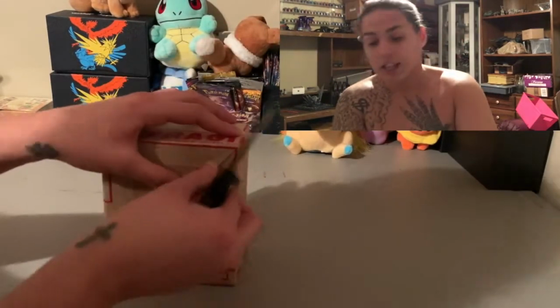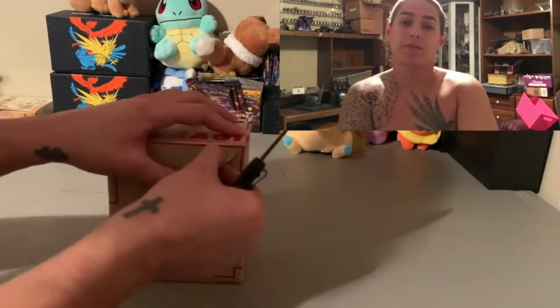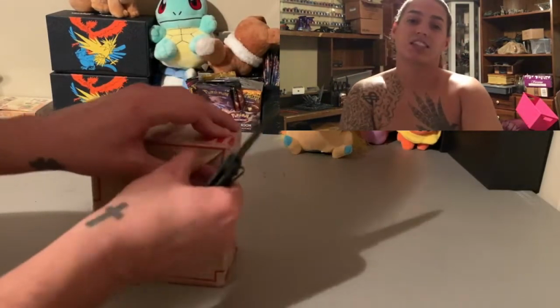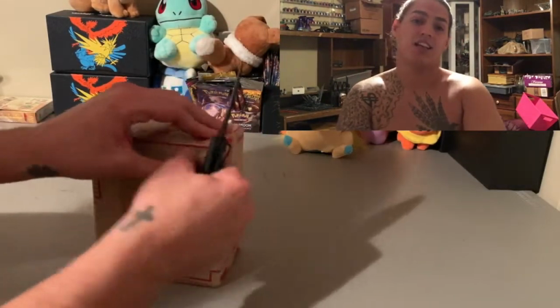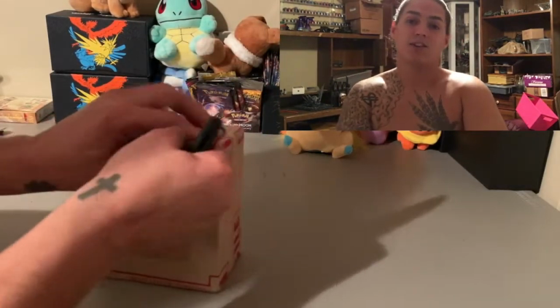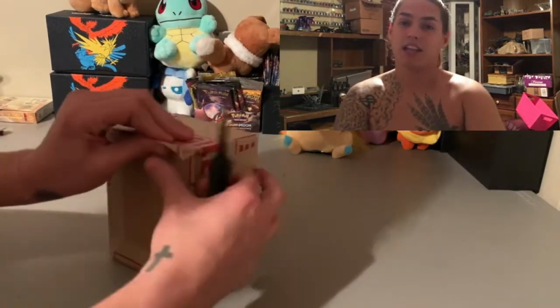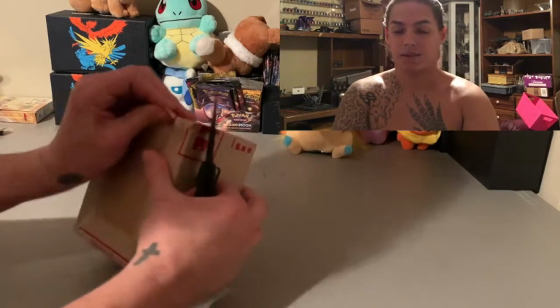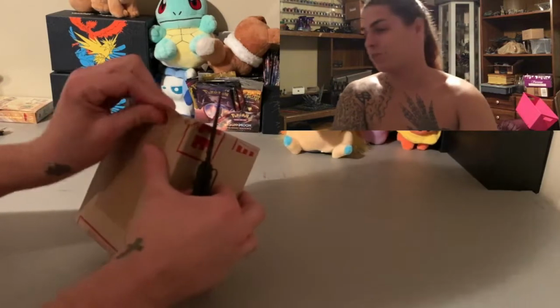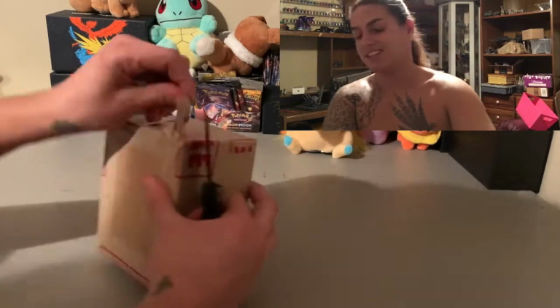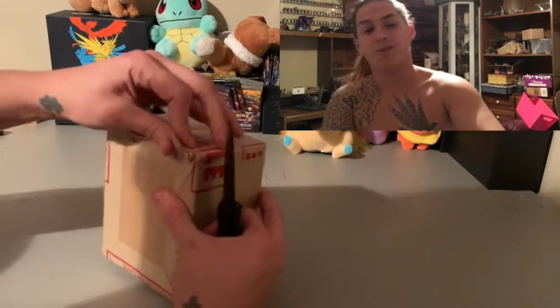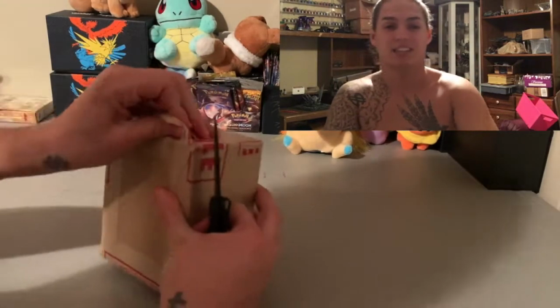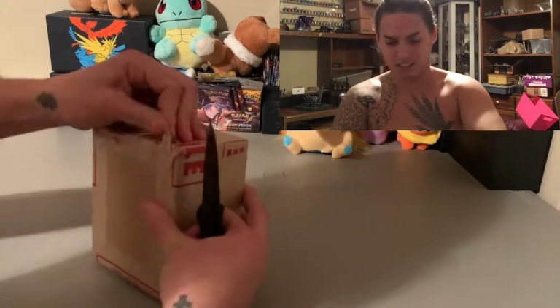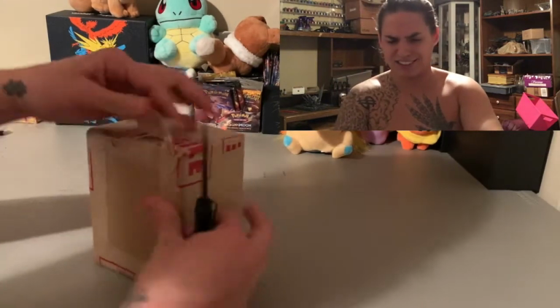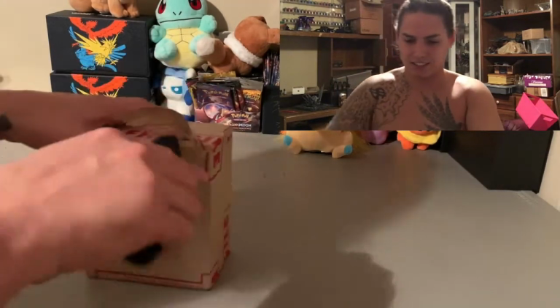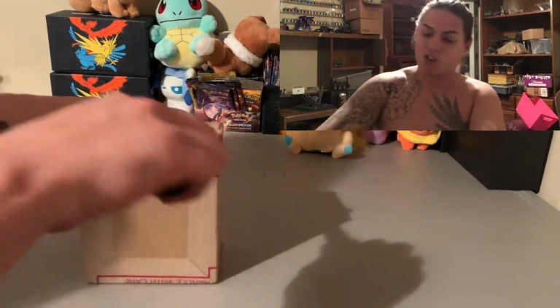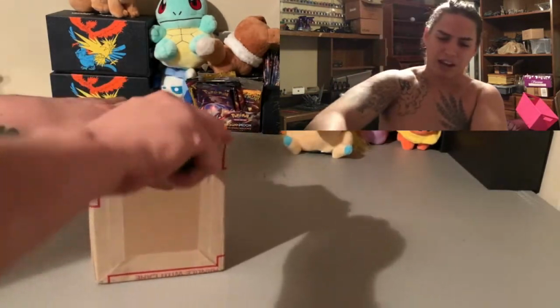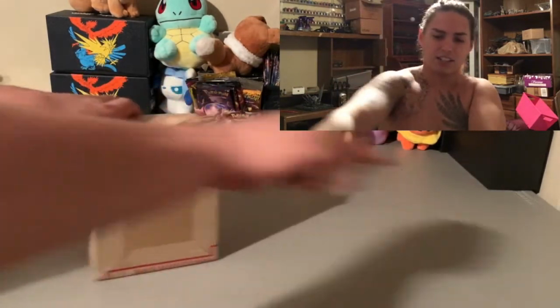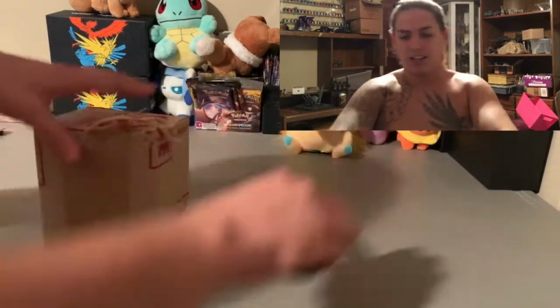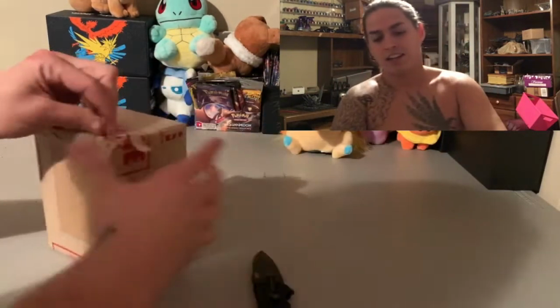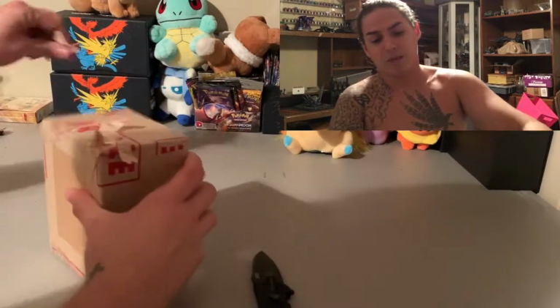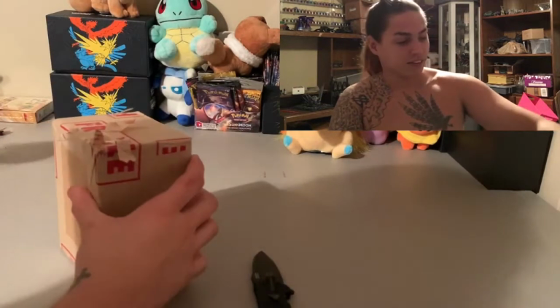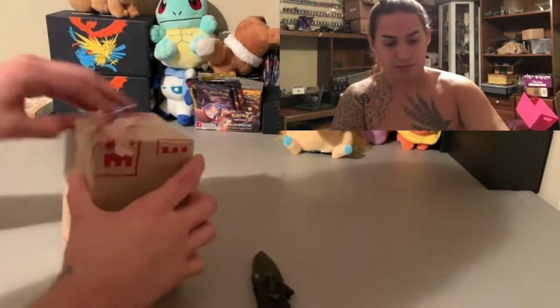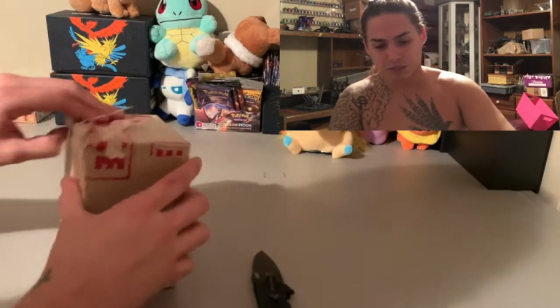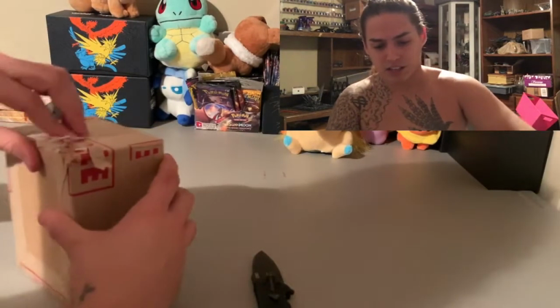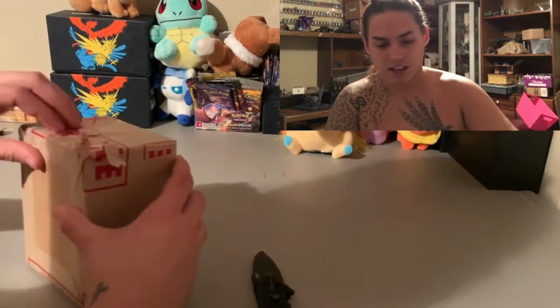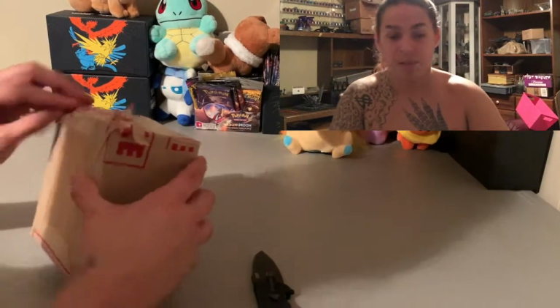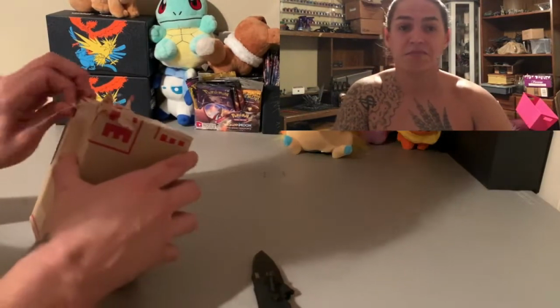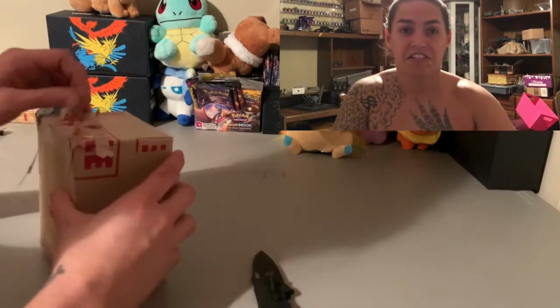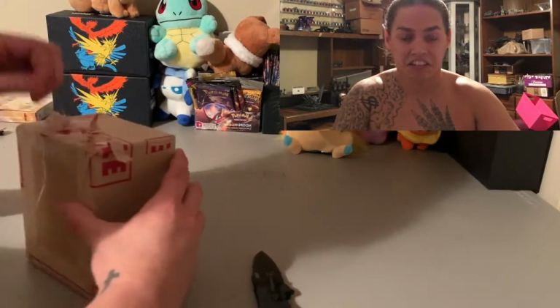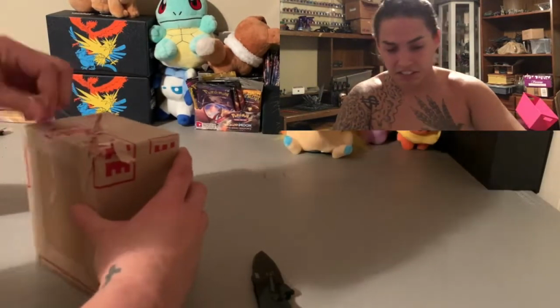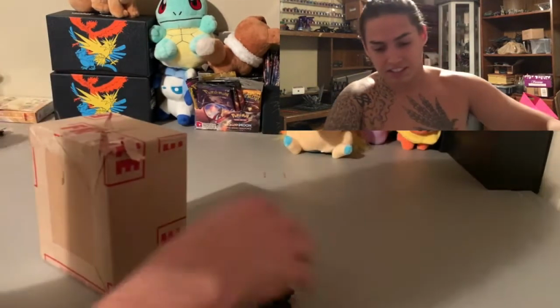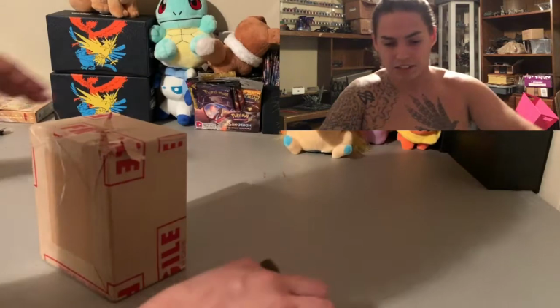Let's hope we get some tens out of this box. Last time I got so many nines it didn't even make sense — a ton of nines, and all those were pack fresh. We also learned from the last PSA box that they package them pretty well; it's hard to get into these little boxes.